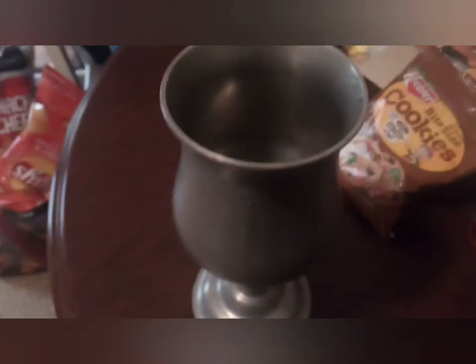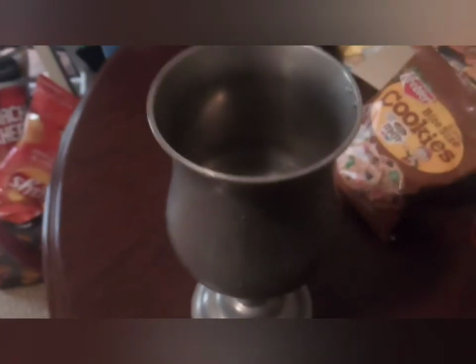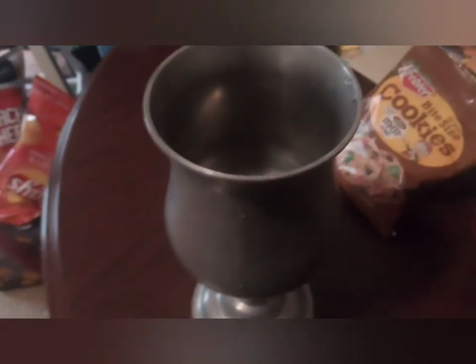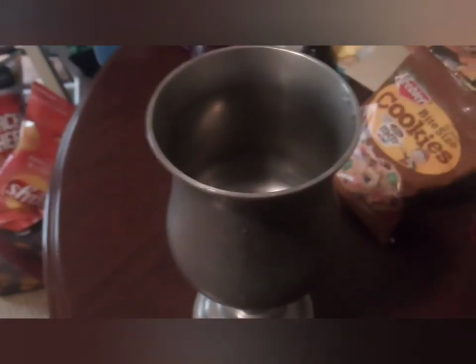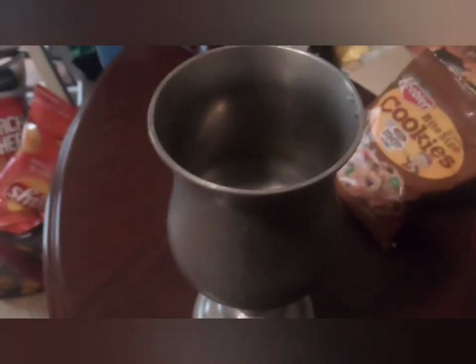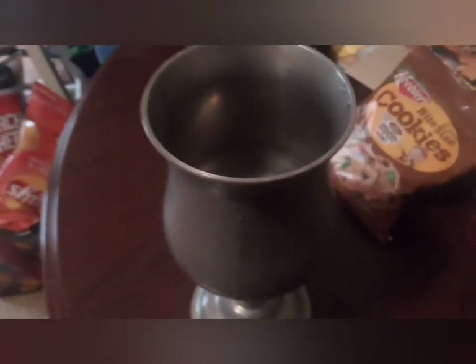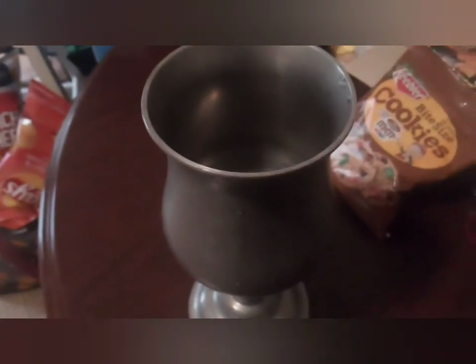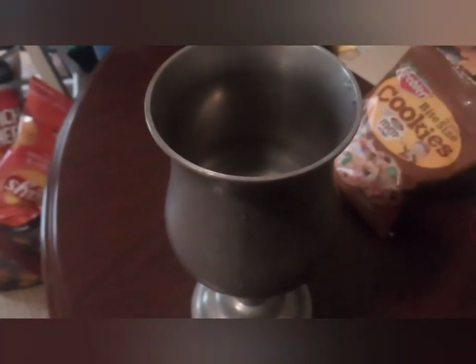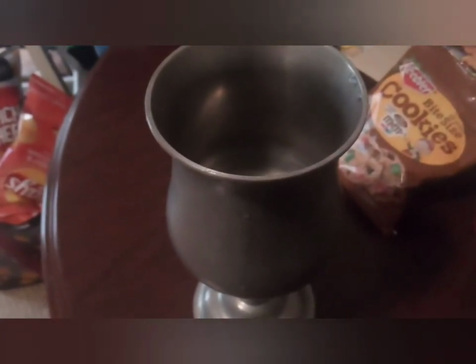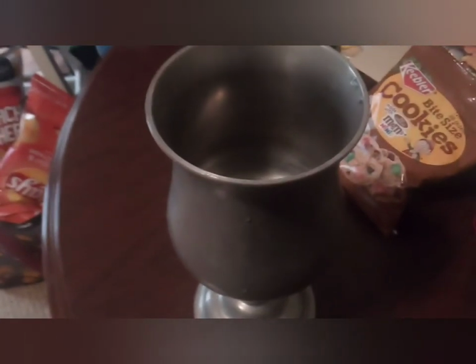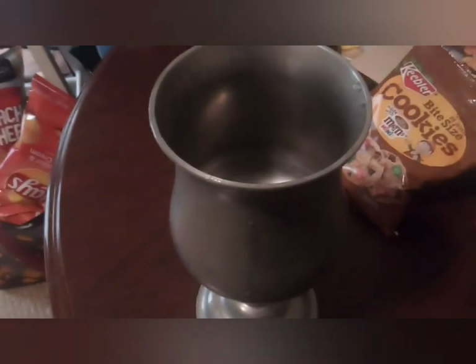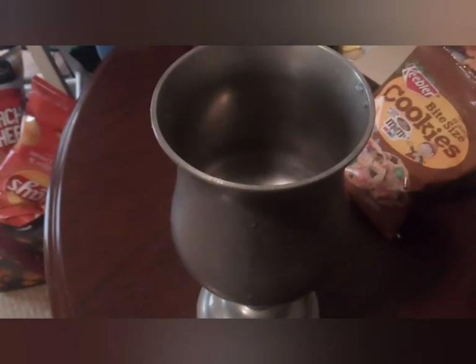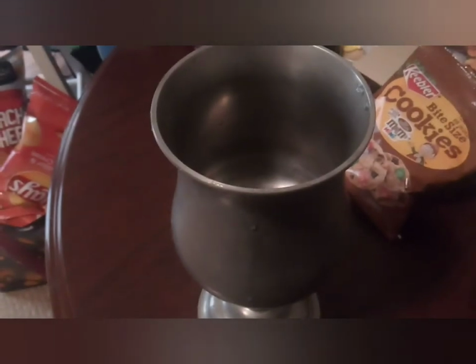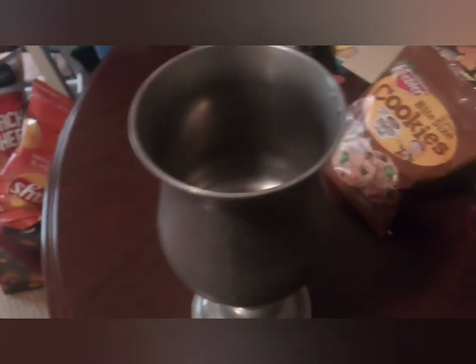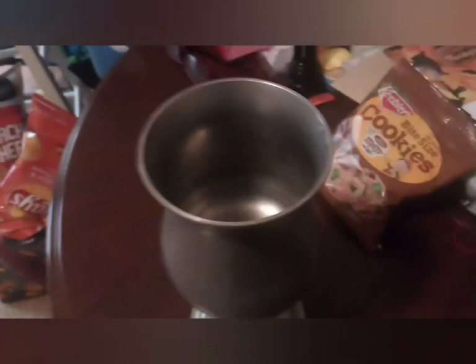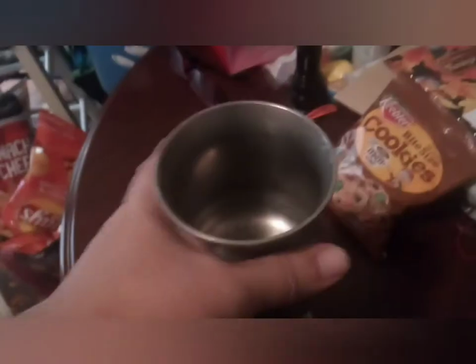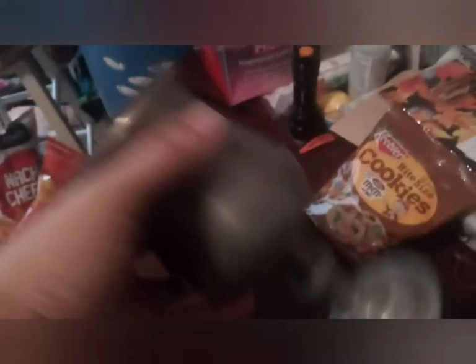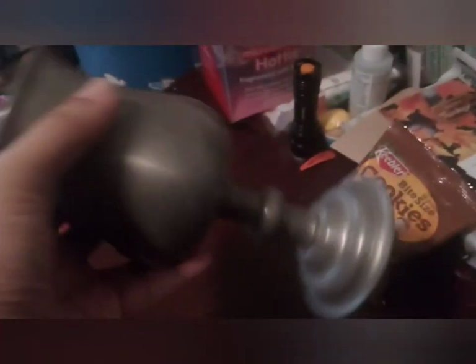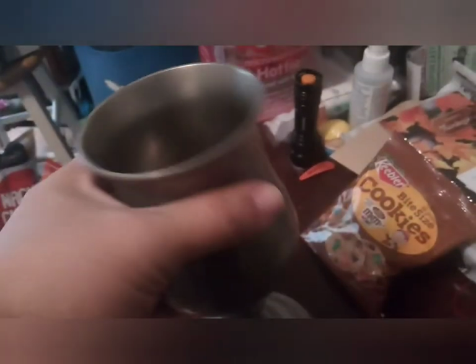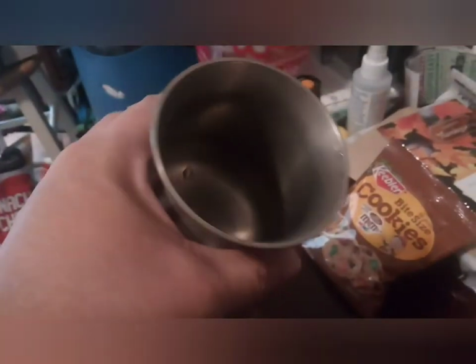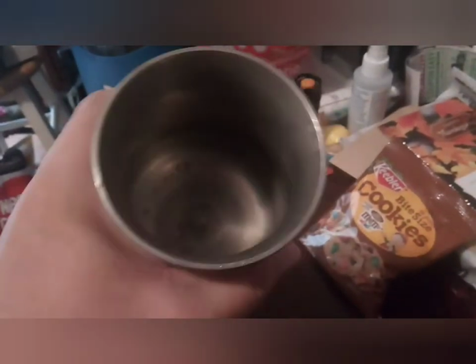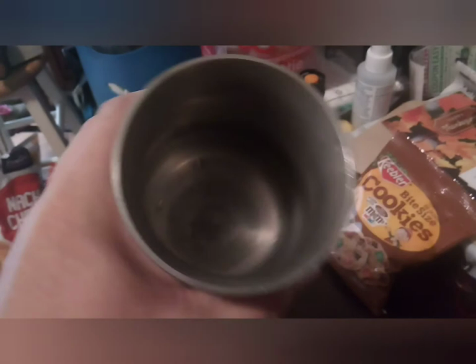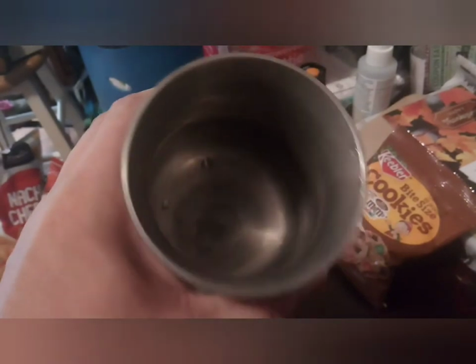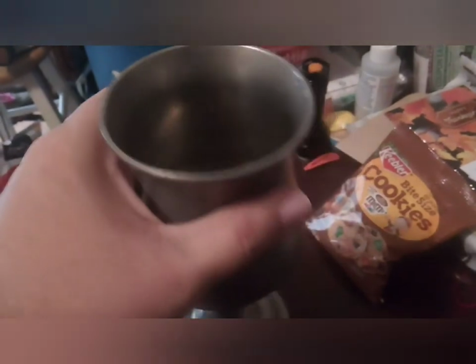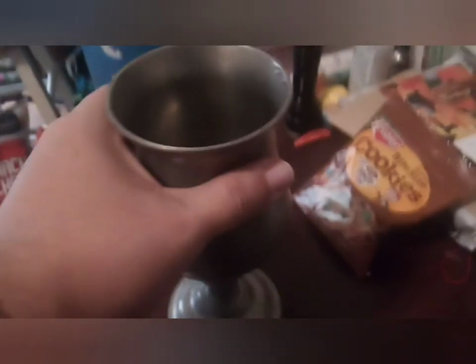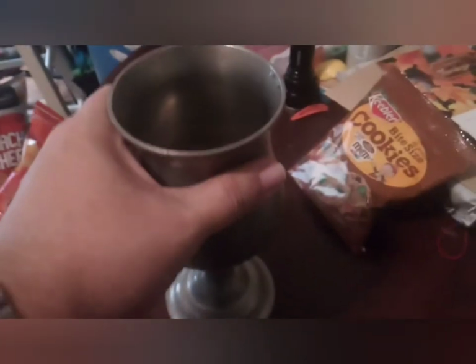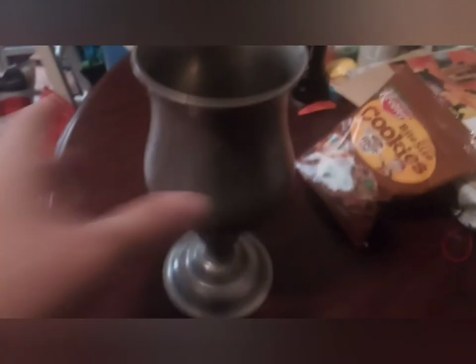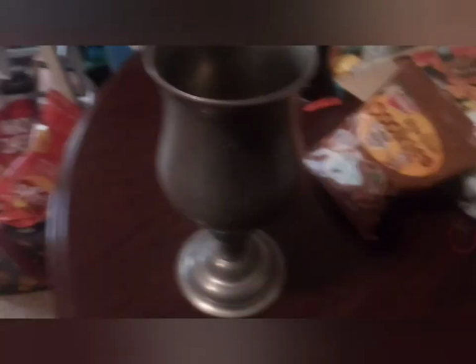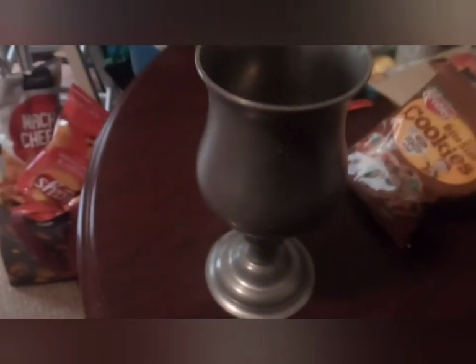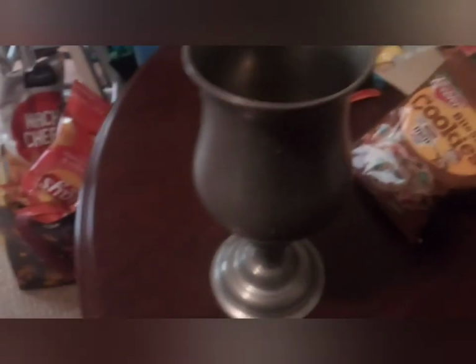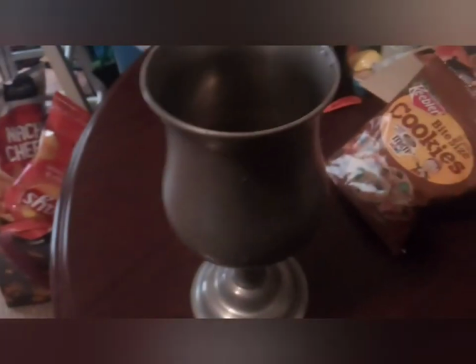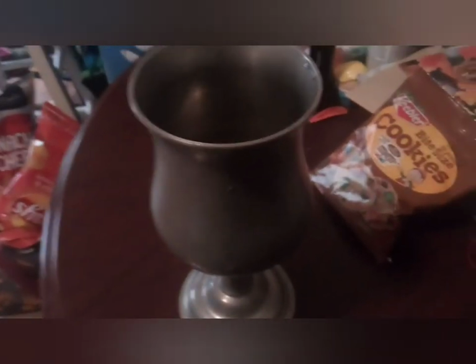My brother got it for me at the pawn shop he used to work for a couple years ago, and I've been drinking out of it ever since. It's a good little cup. I like it a lot. This is my pewter cup.